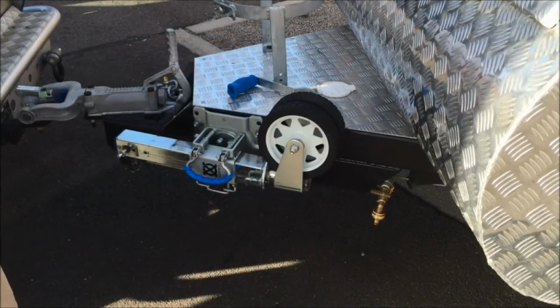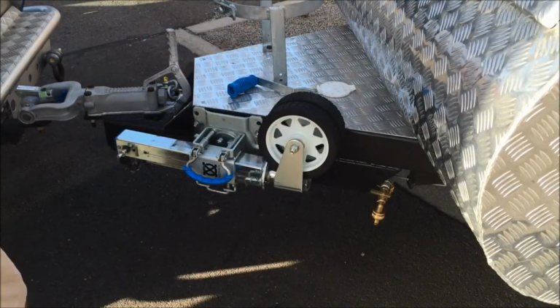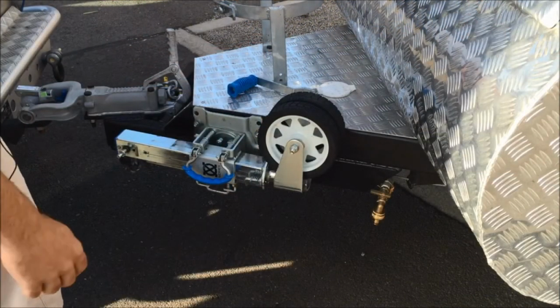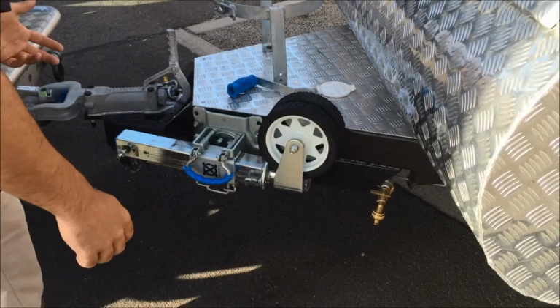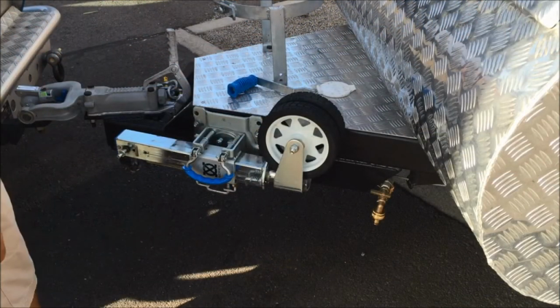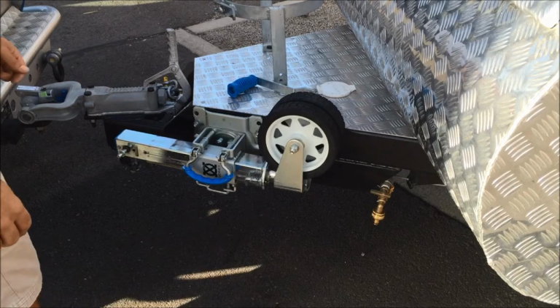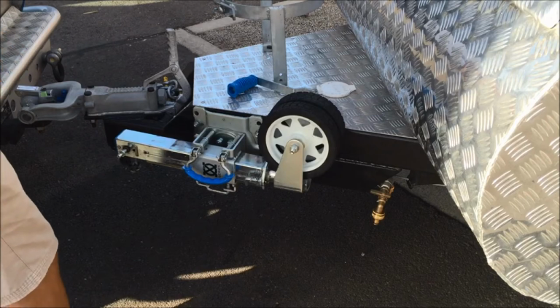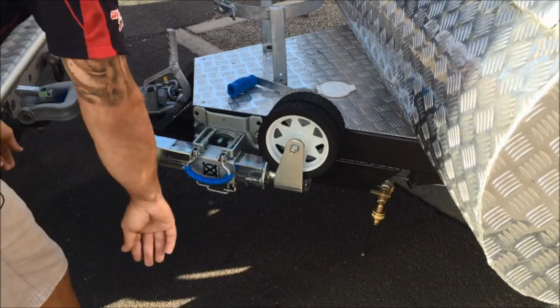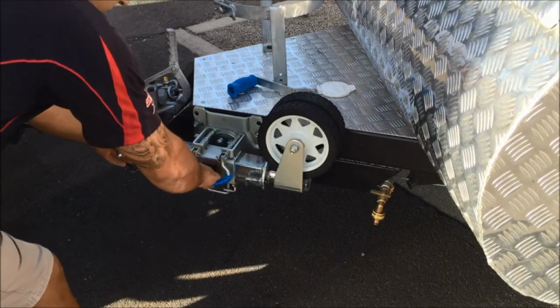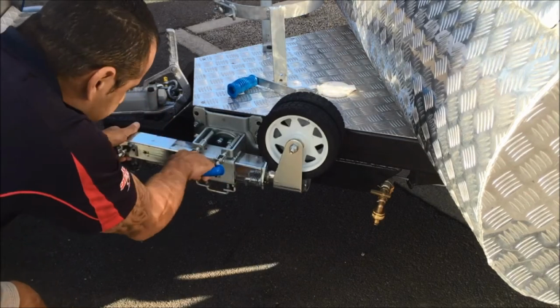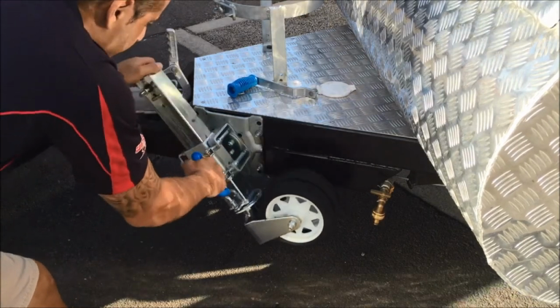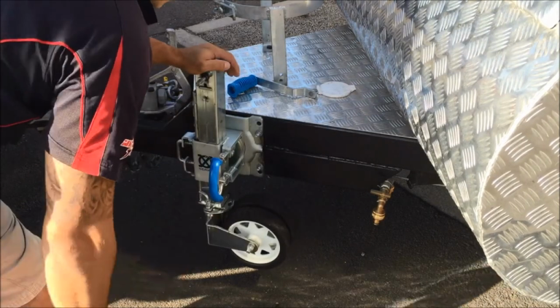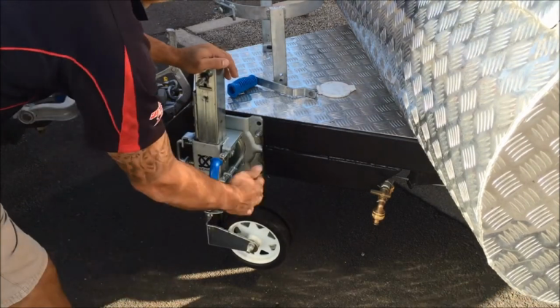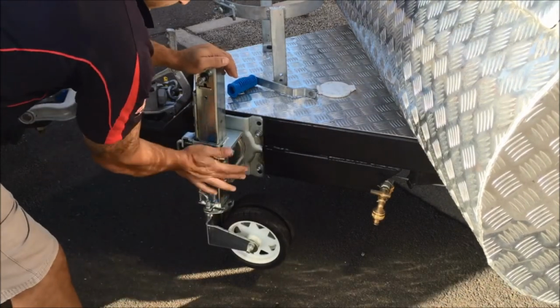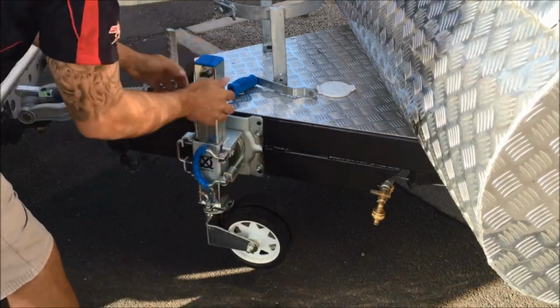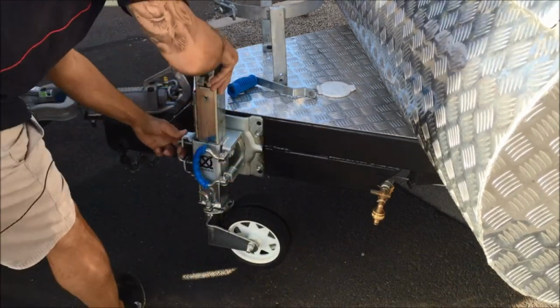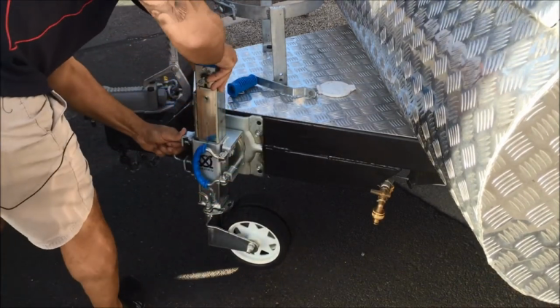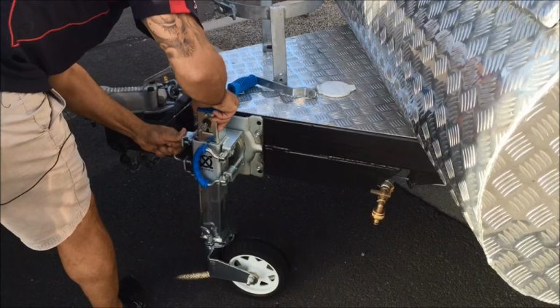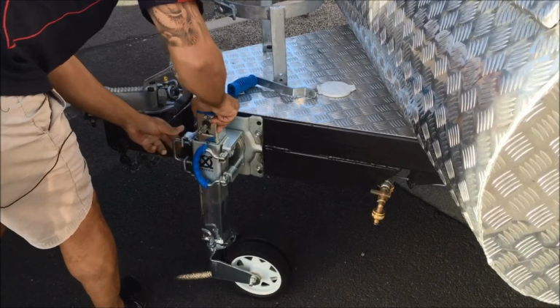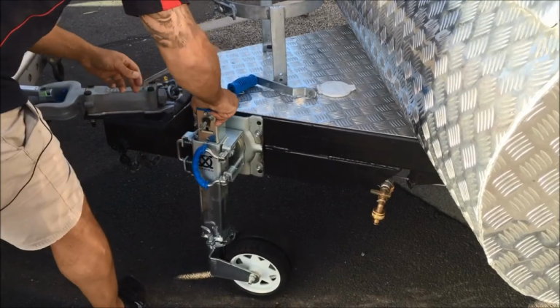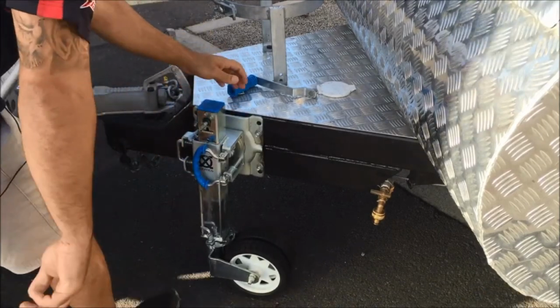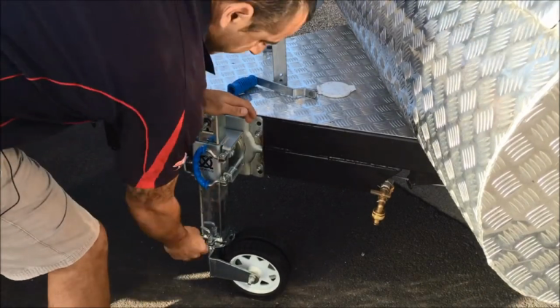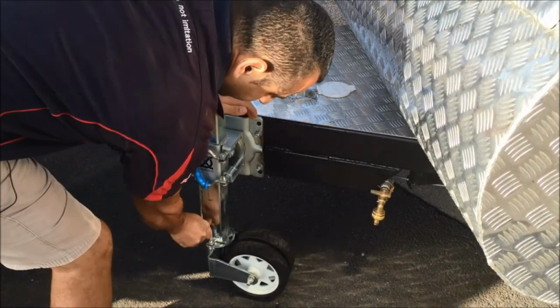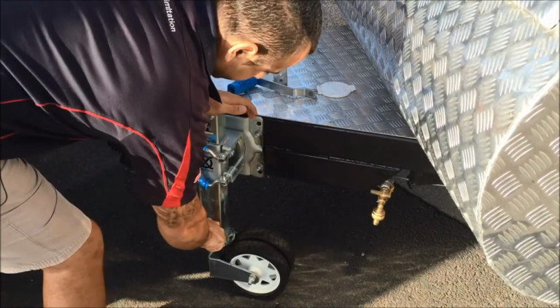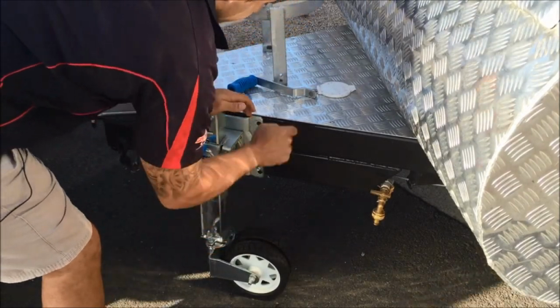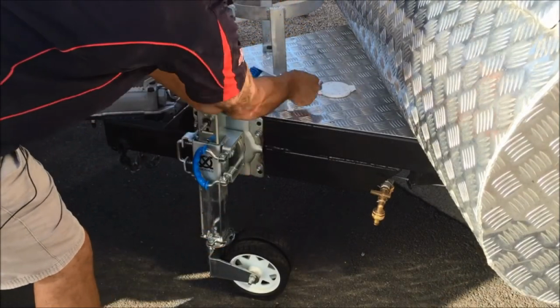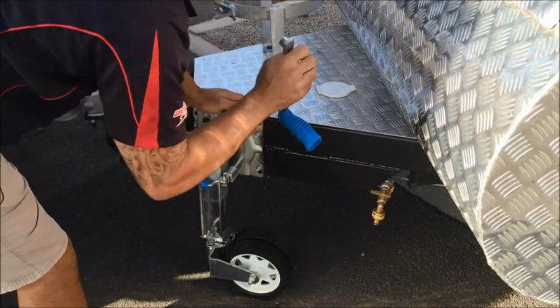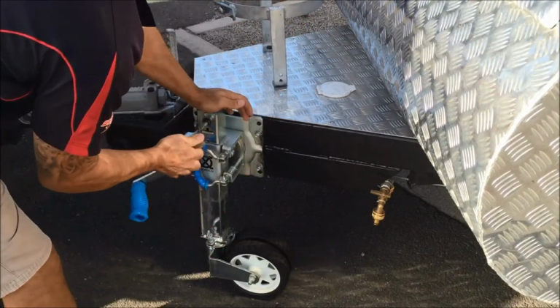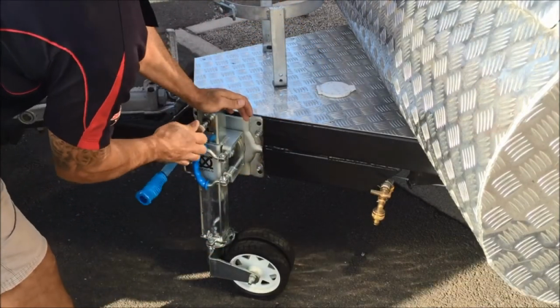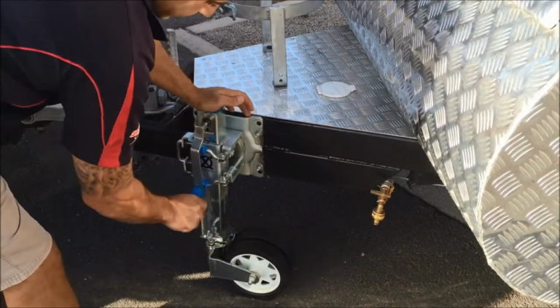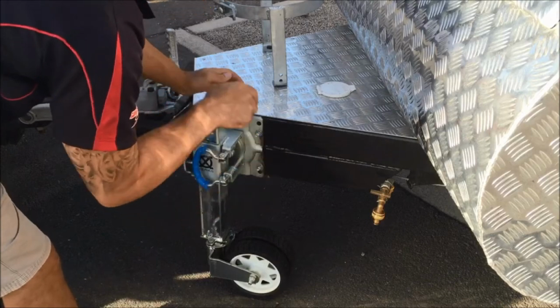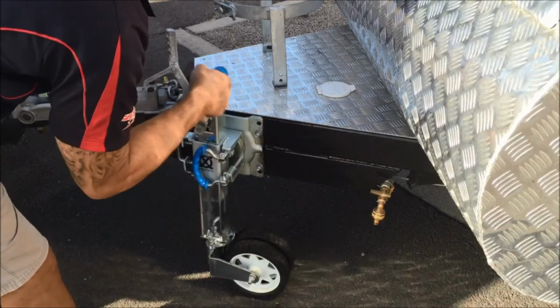Alright guys, I'm just going to run you through the operating procedure of the jockey wheel — it's pretty simple. Swivel it down, adjust your height, unlock your wheel and wind.